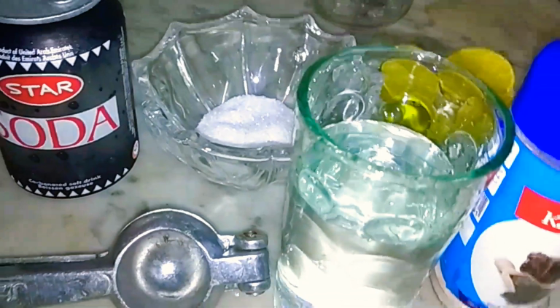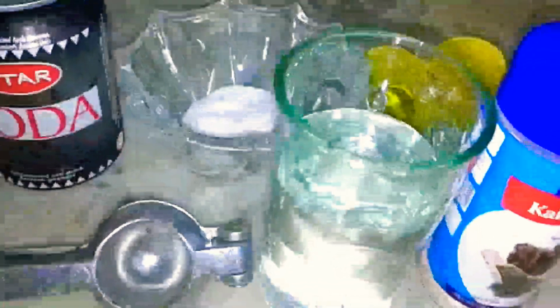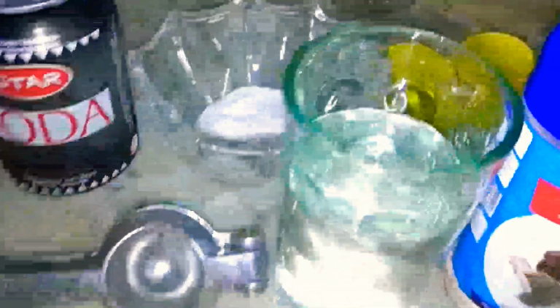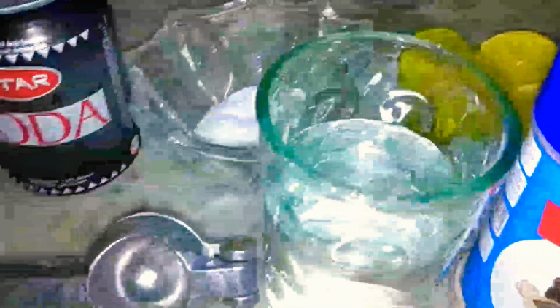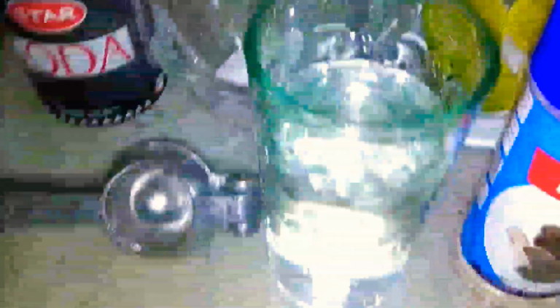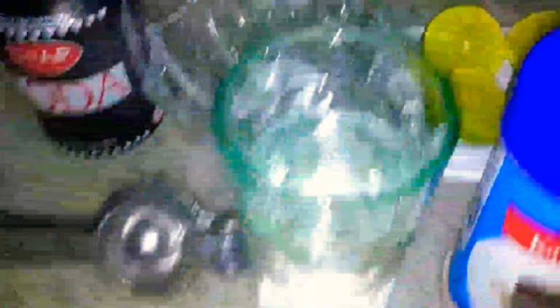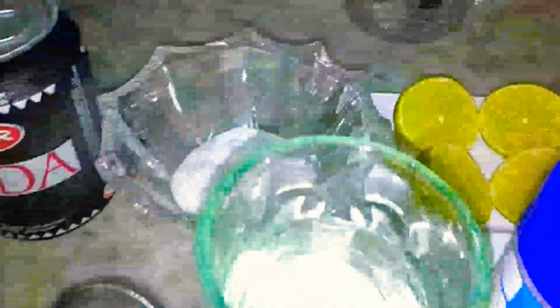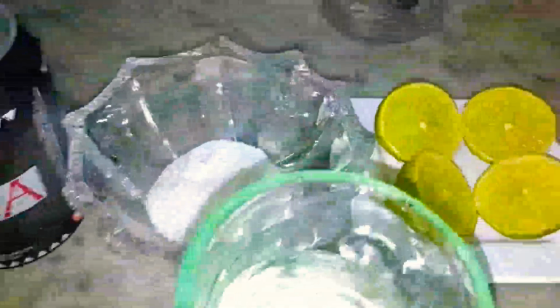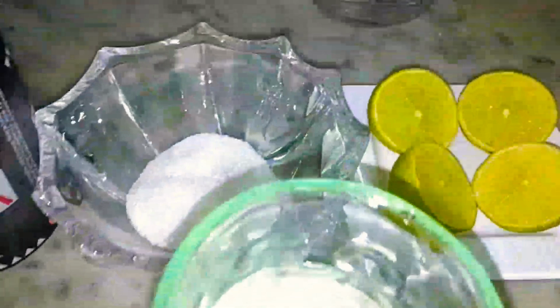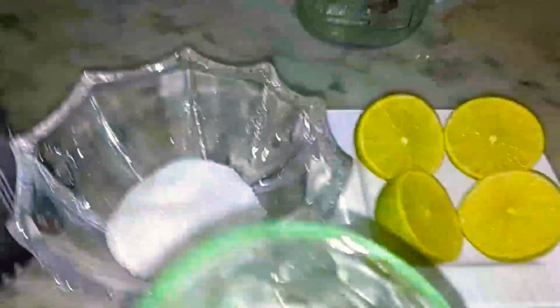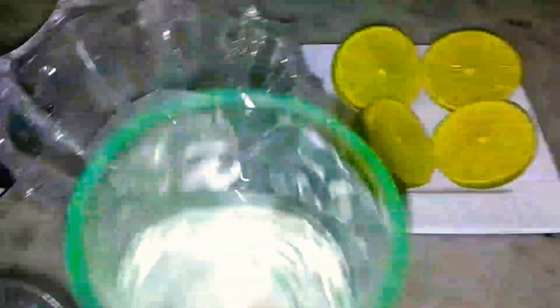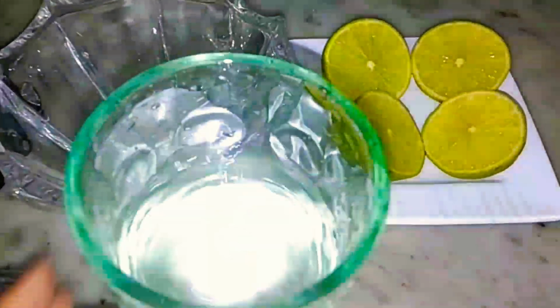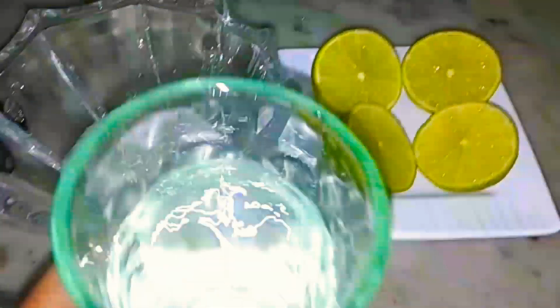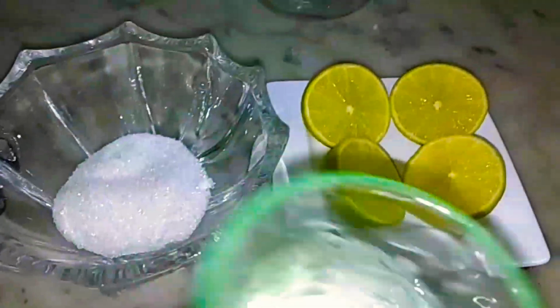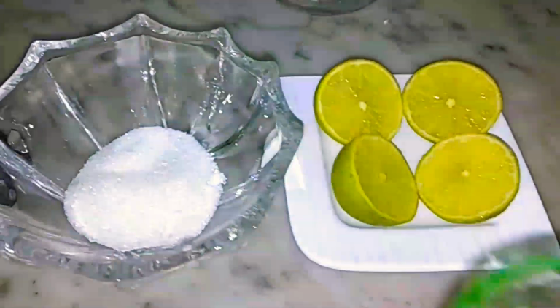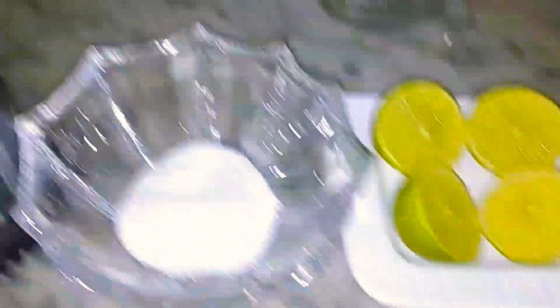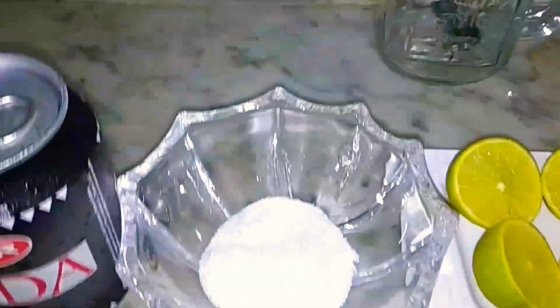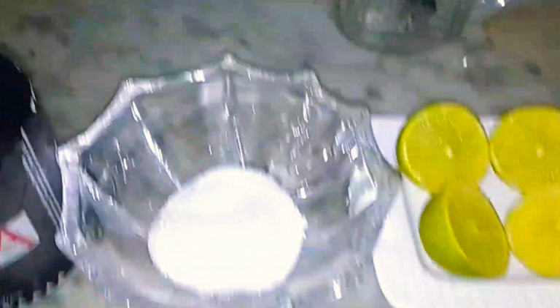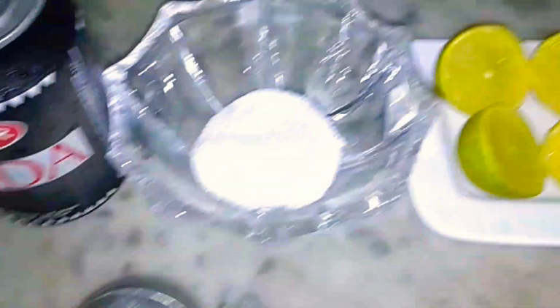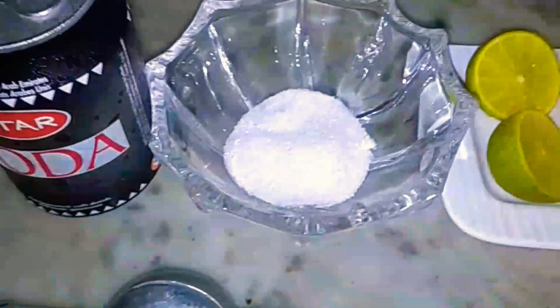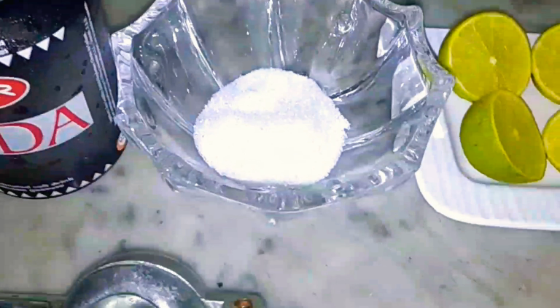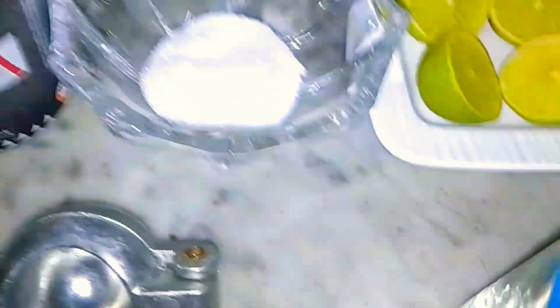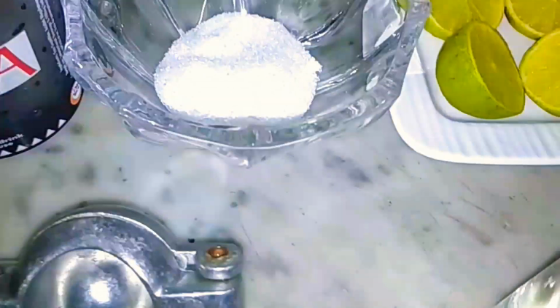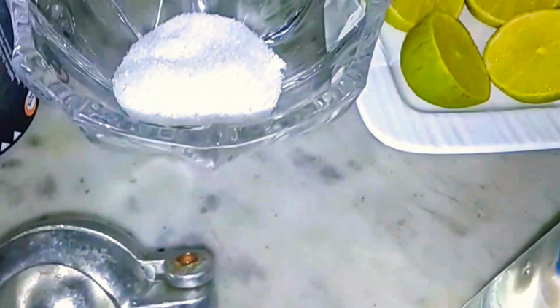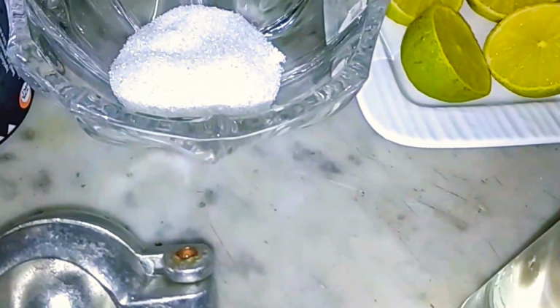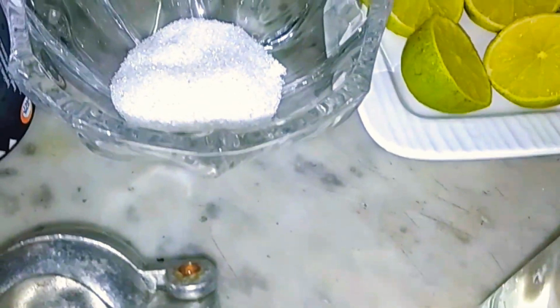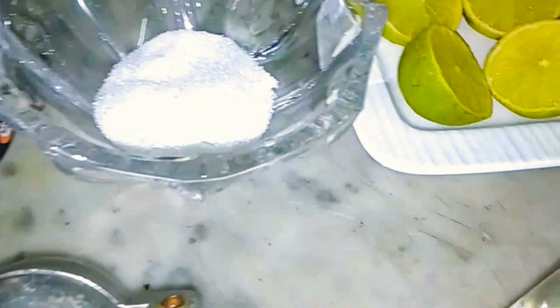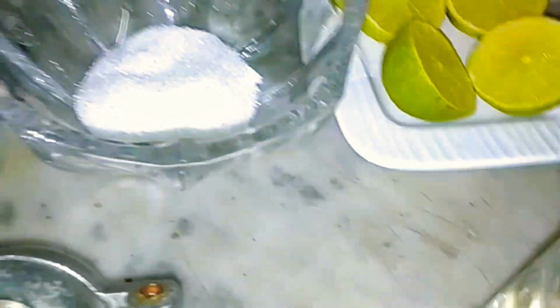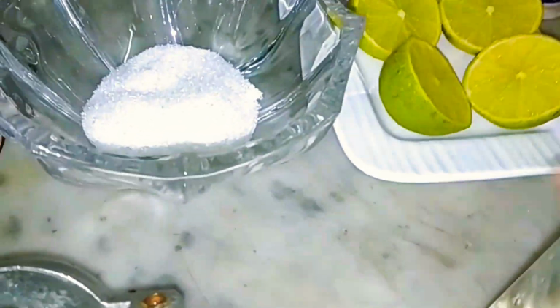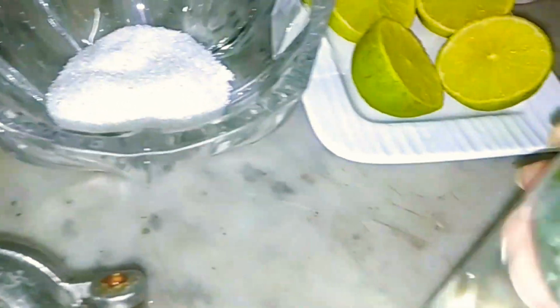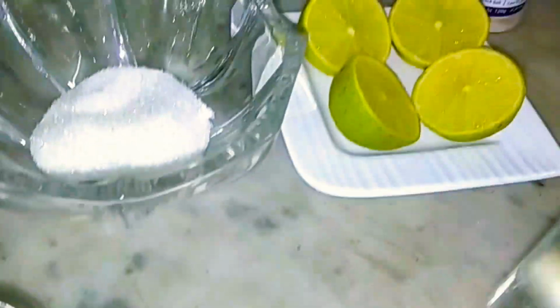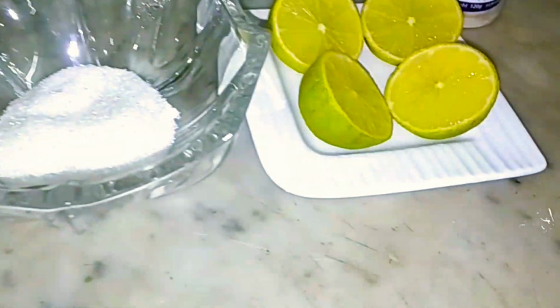How are you? Today I am telling you a quick and yummy recipe. We are making a soft drink at home.